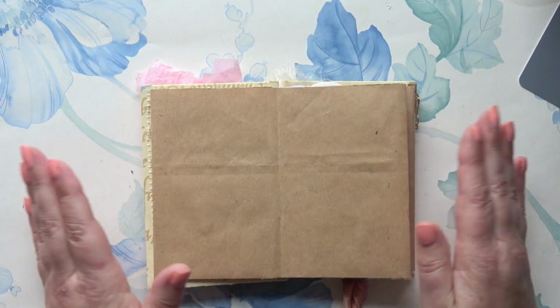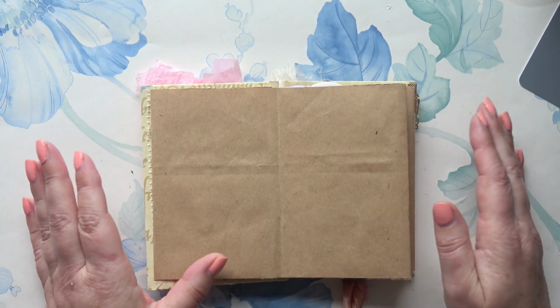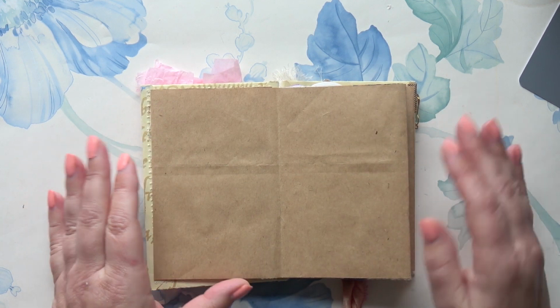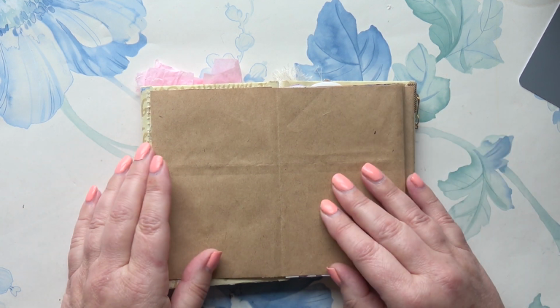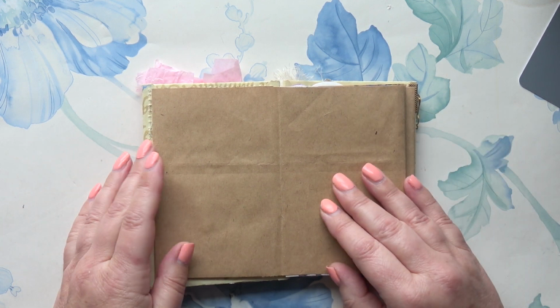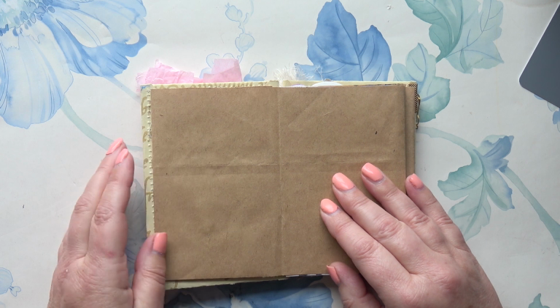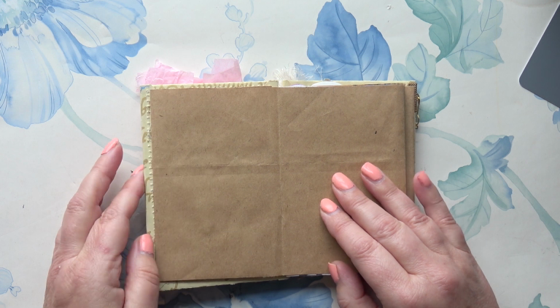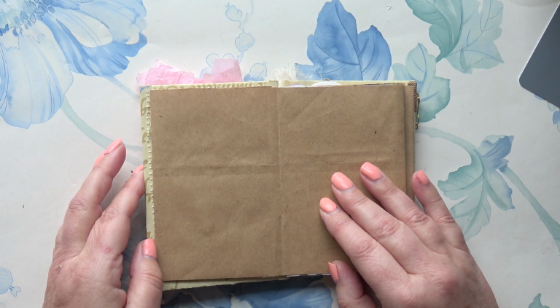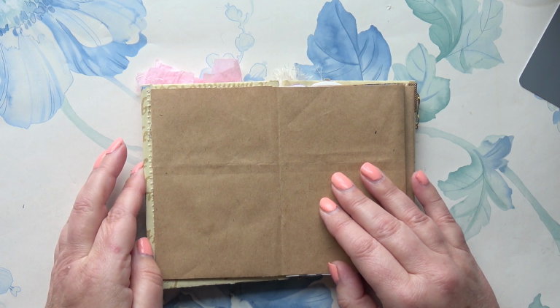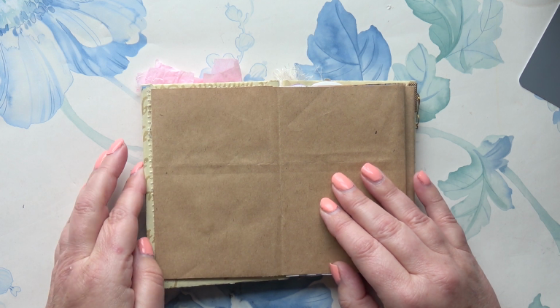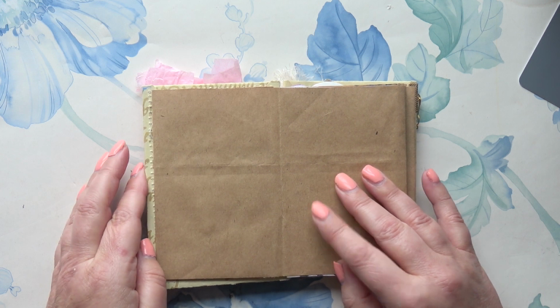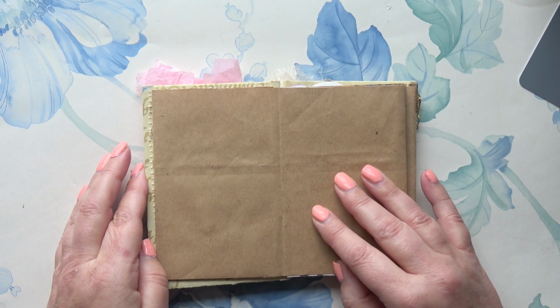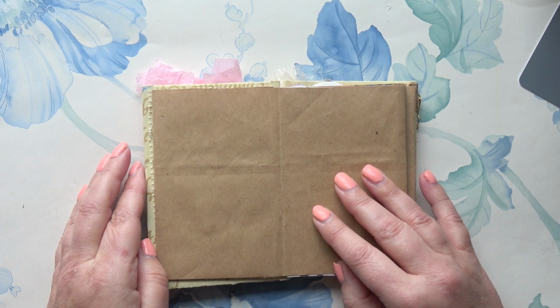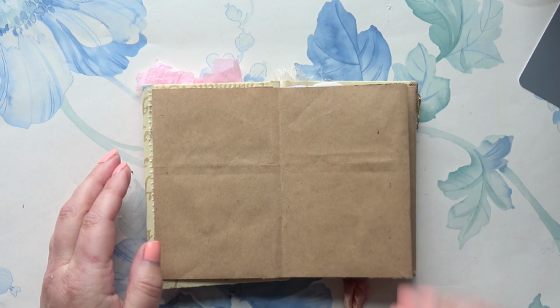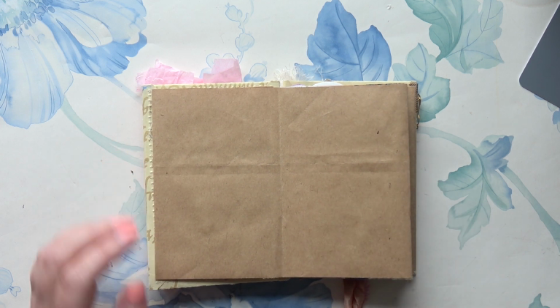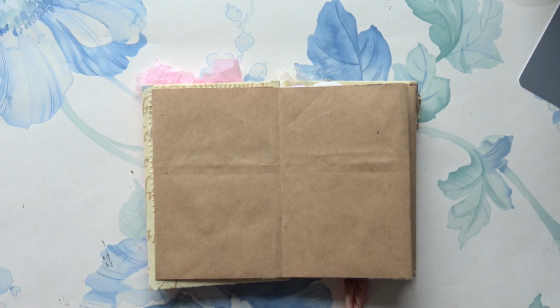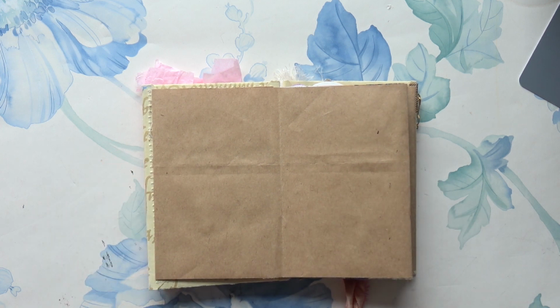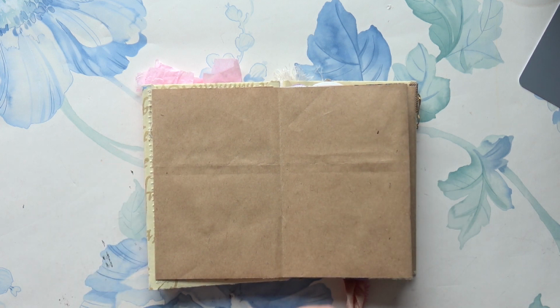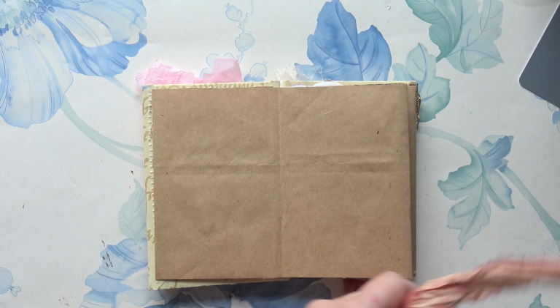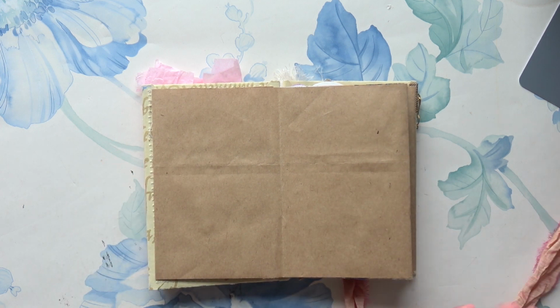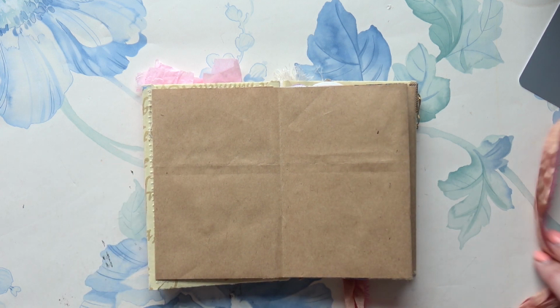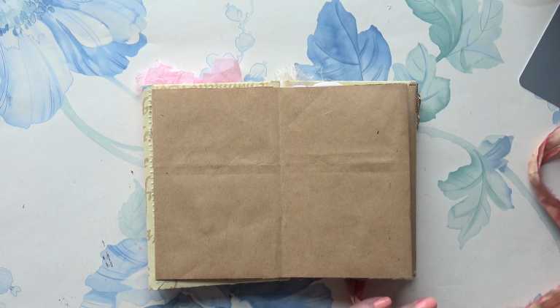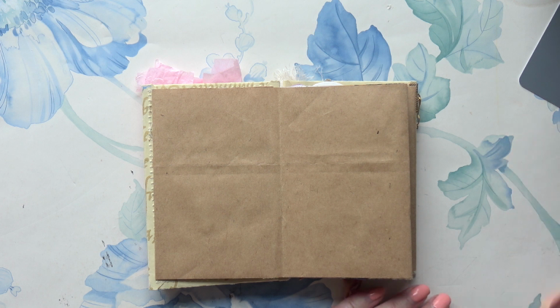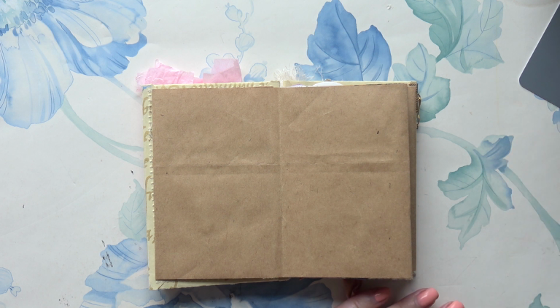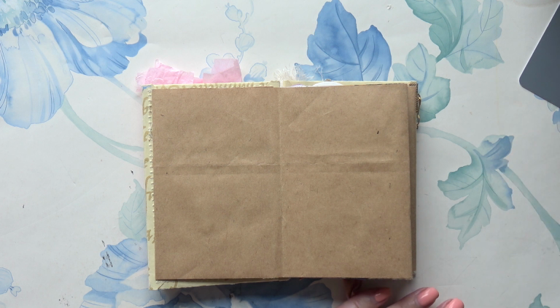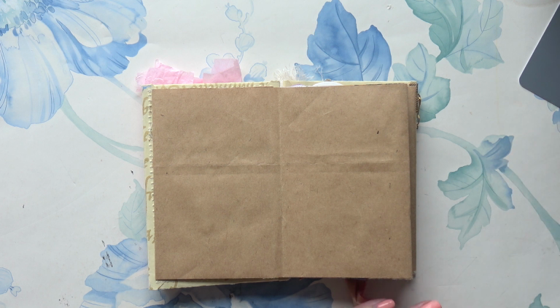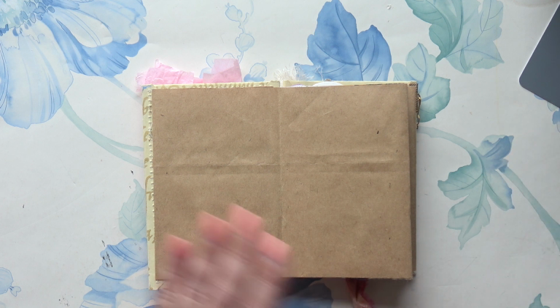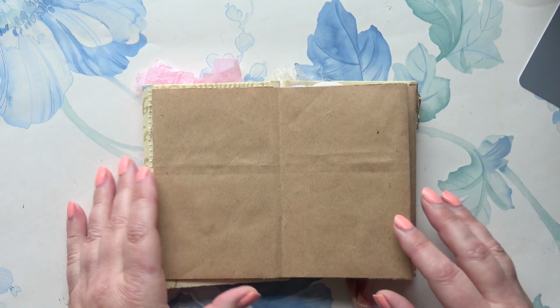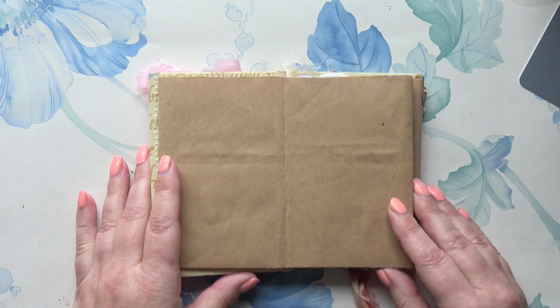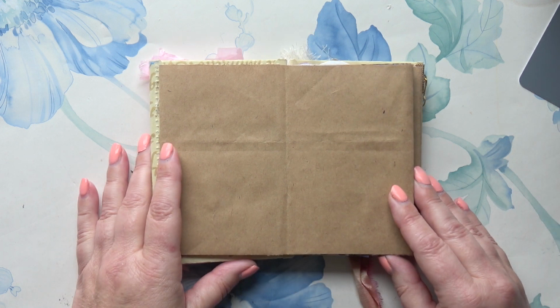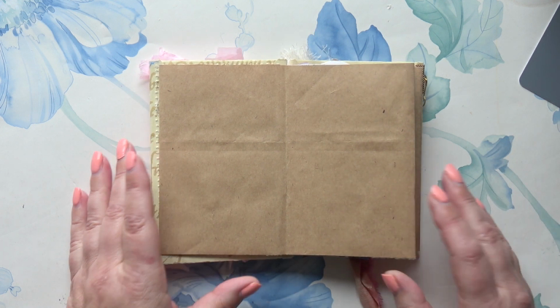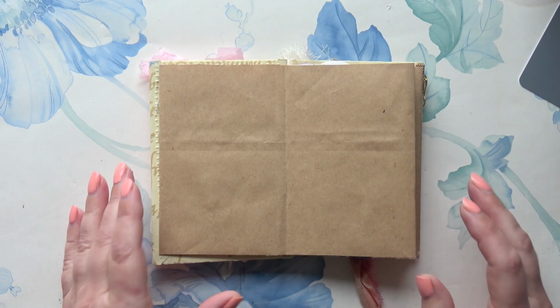I'm going to do some collage today. I might introduce some paint and some mark-making, but generally it's going to be collage, so I'm going to gather all my bits.